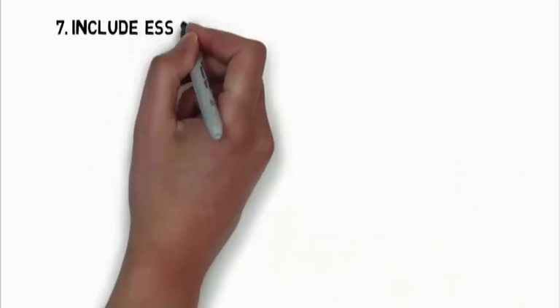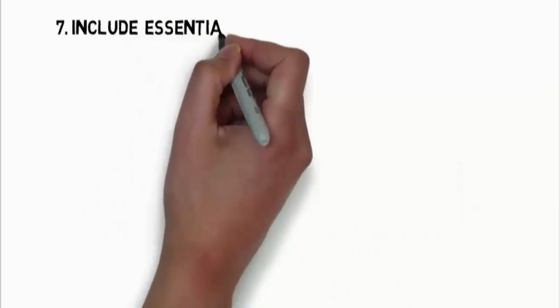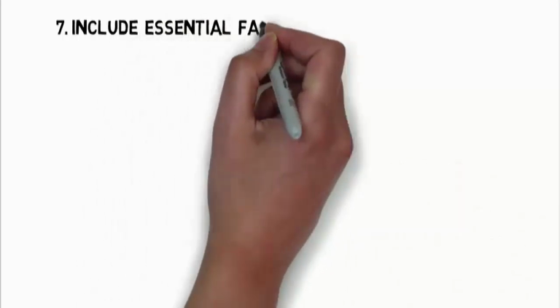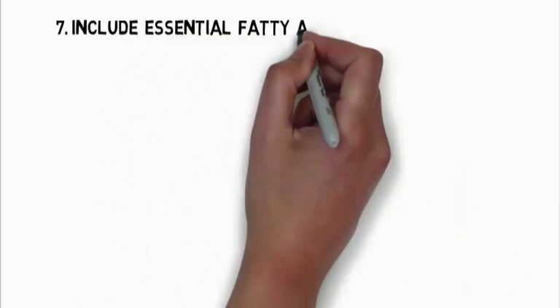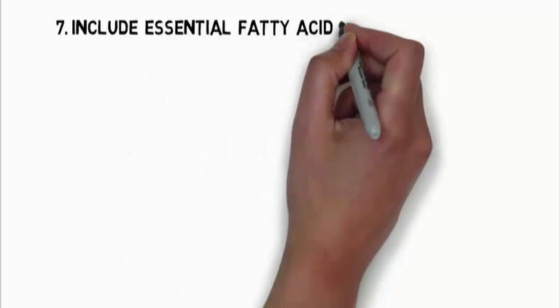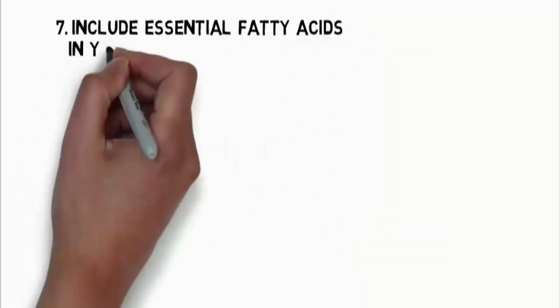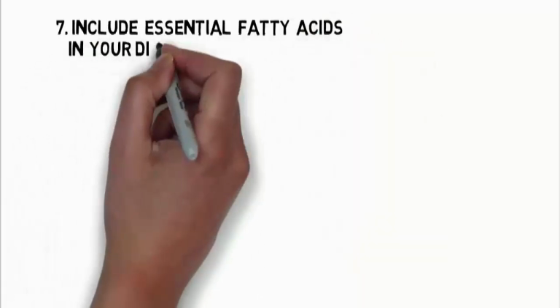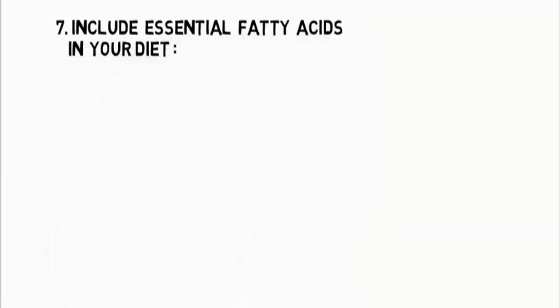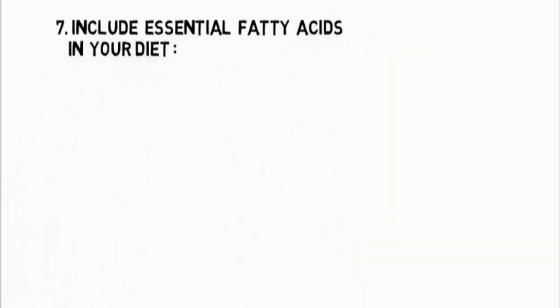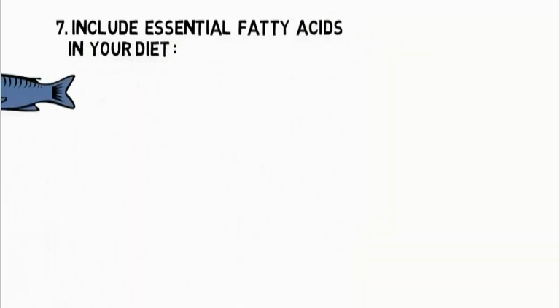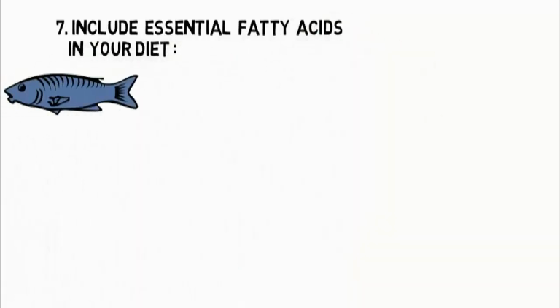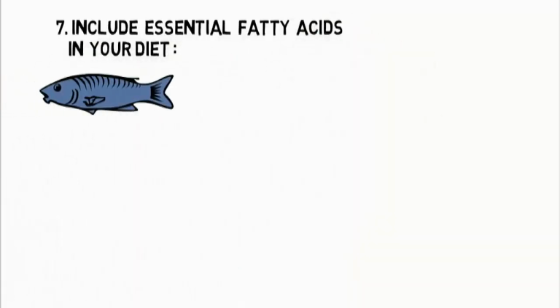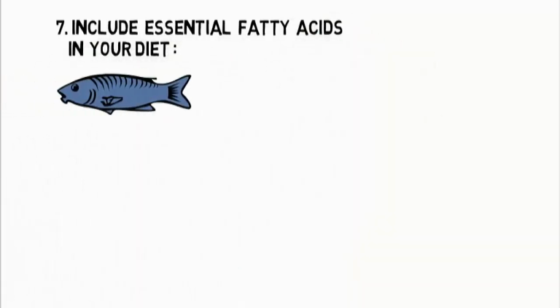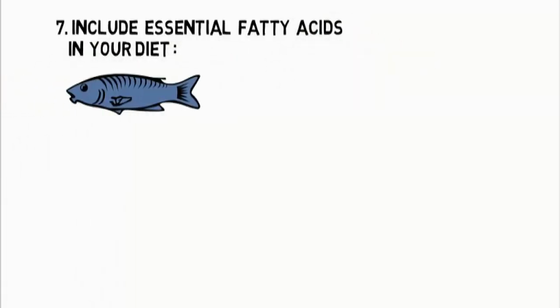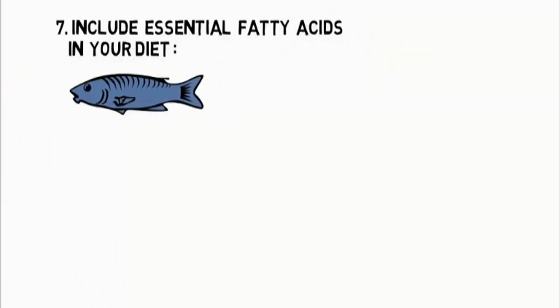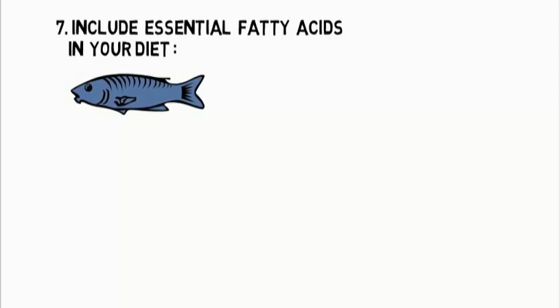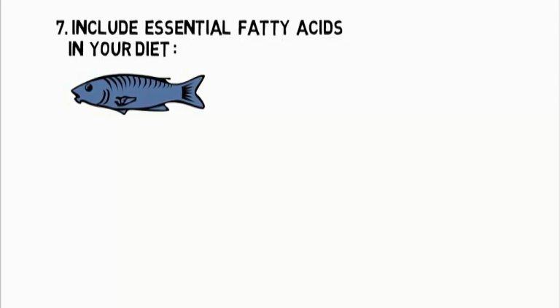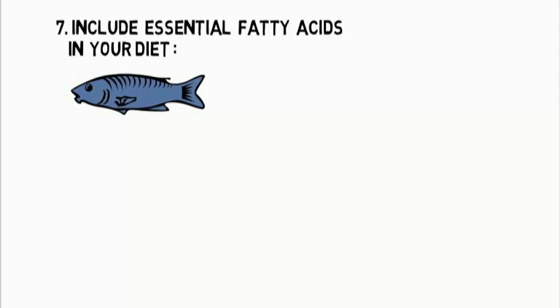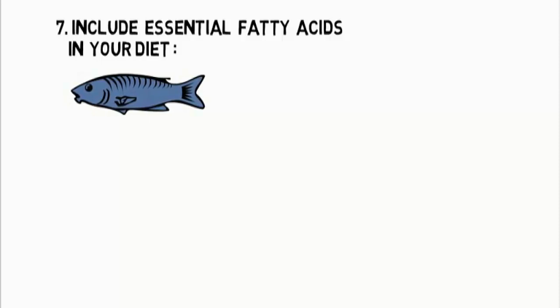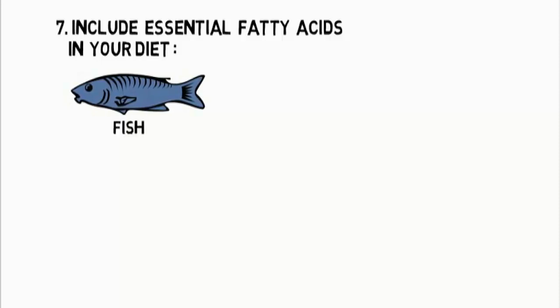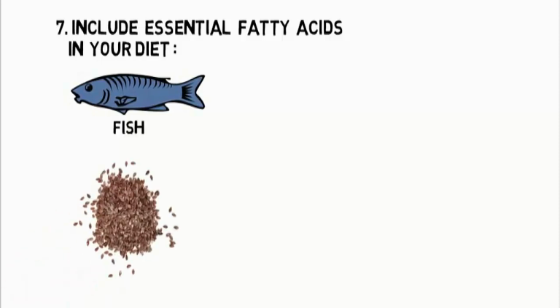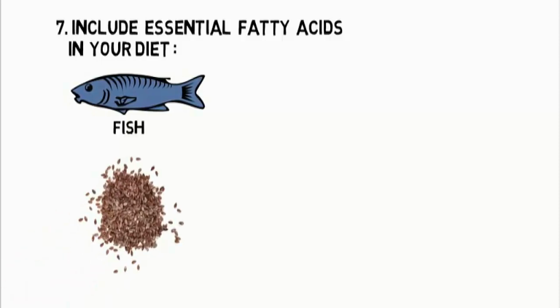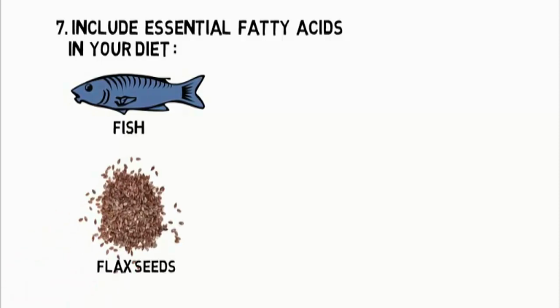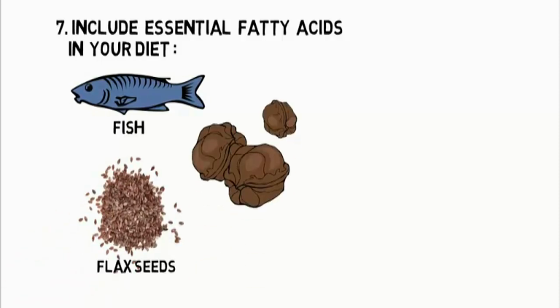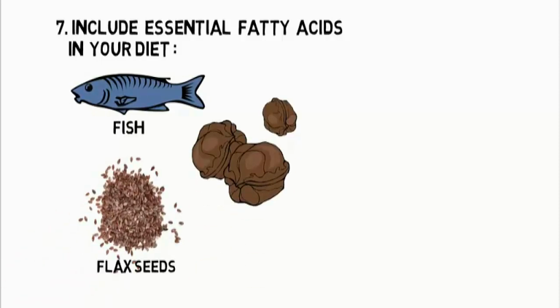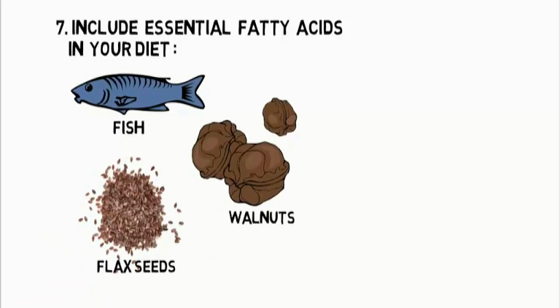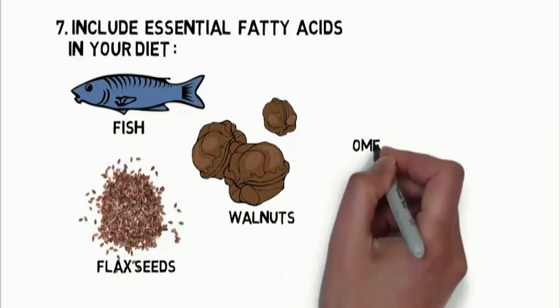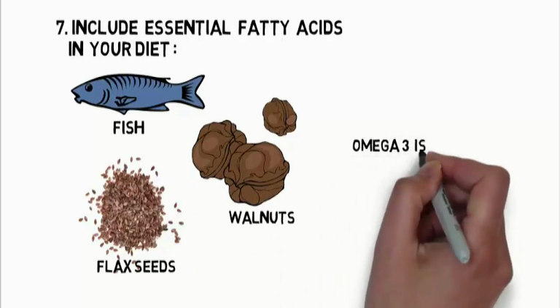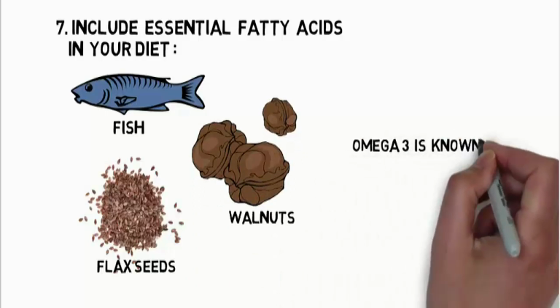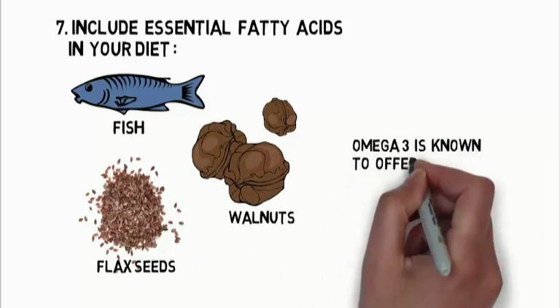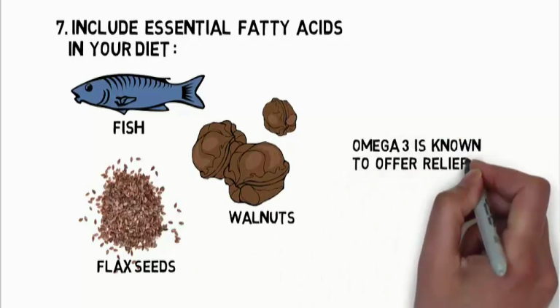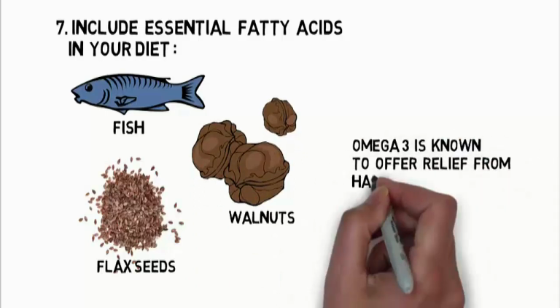The seventh one is to include essential fatty acids in your diet. Opt for omega-3 fatty acid rich foods such as fish, flax seeds, walnuts, etc. Omega-3 is known to offer relief from hair loss.